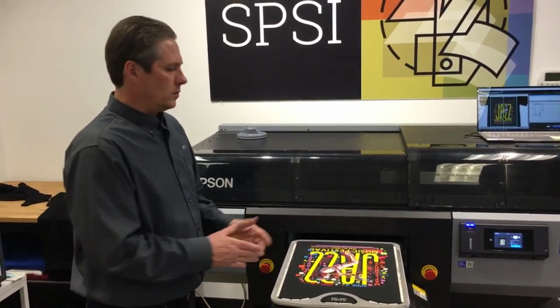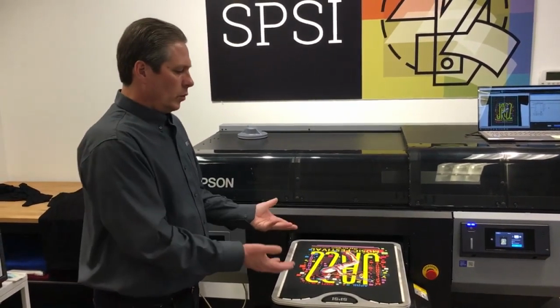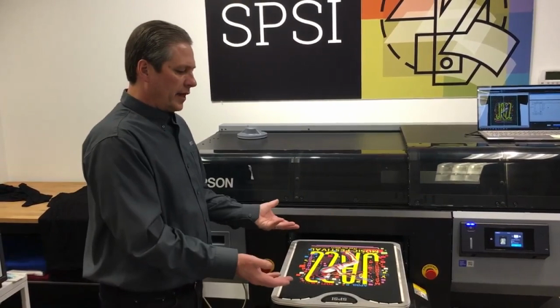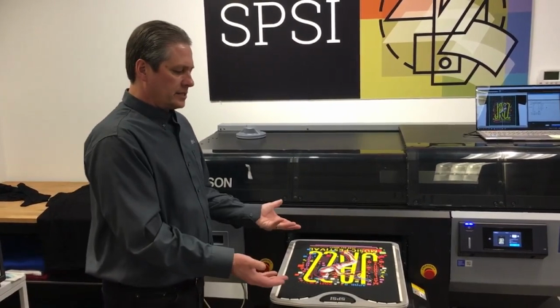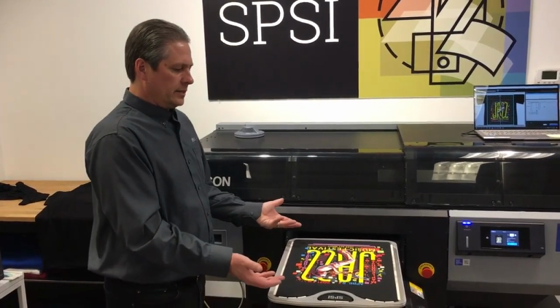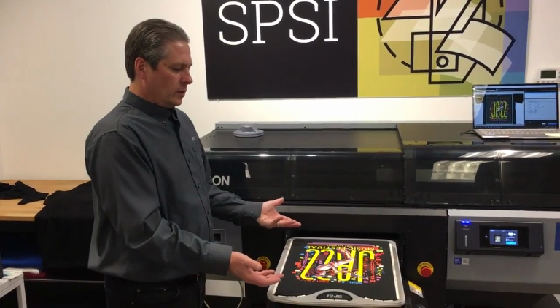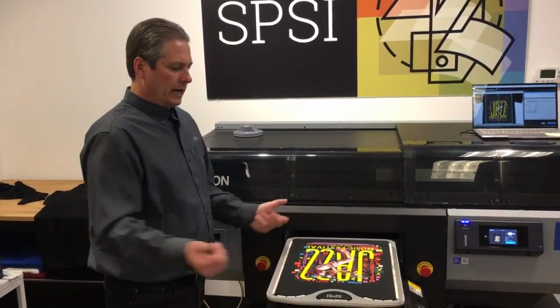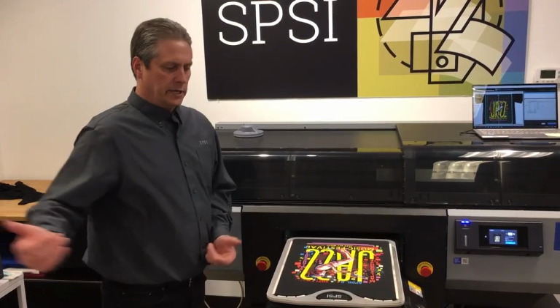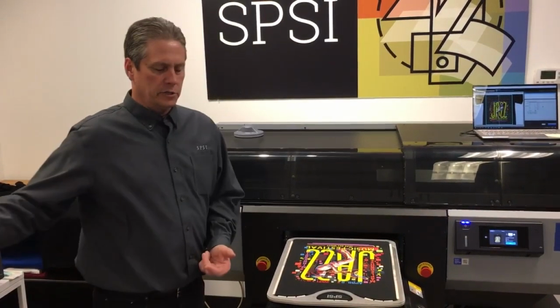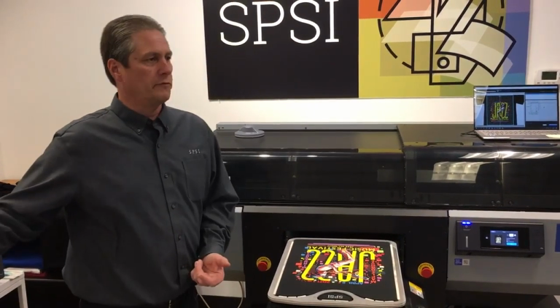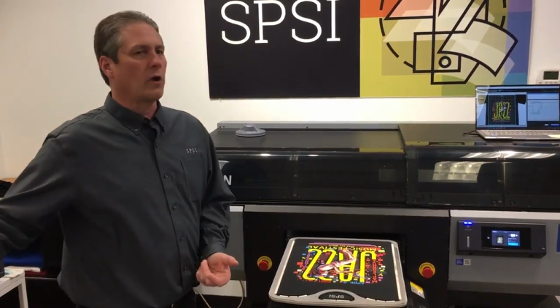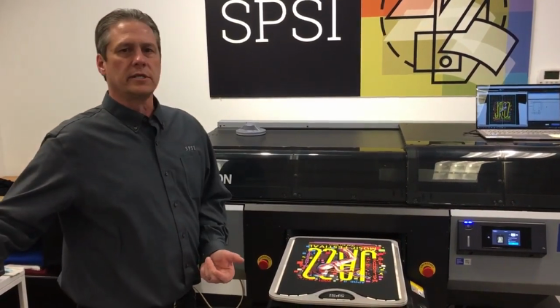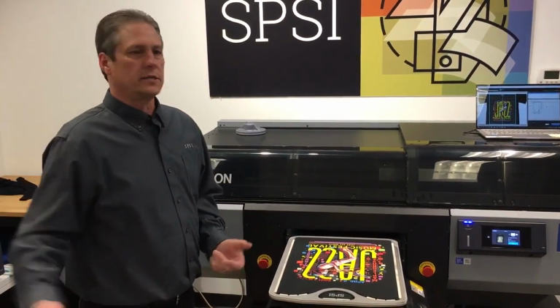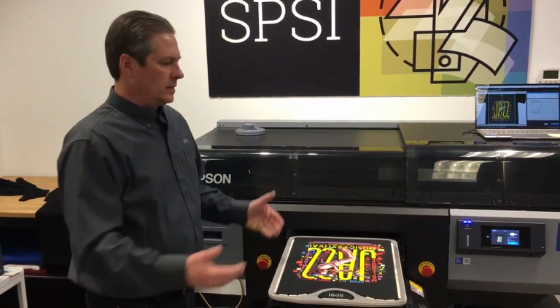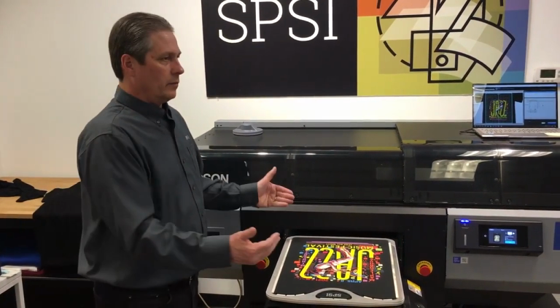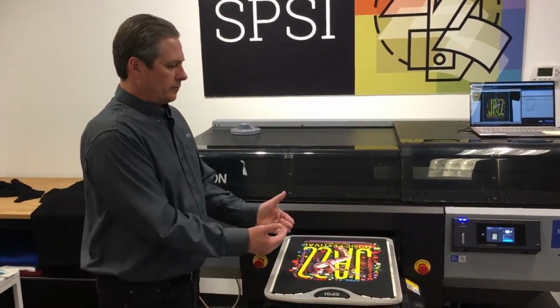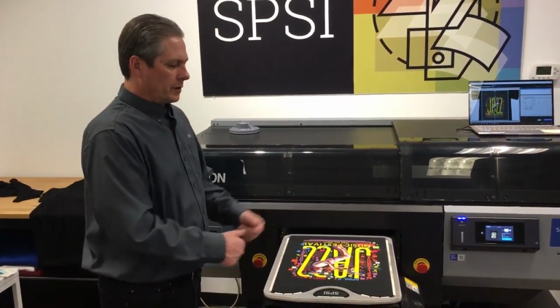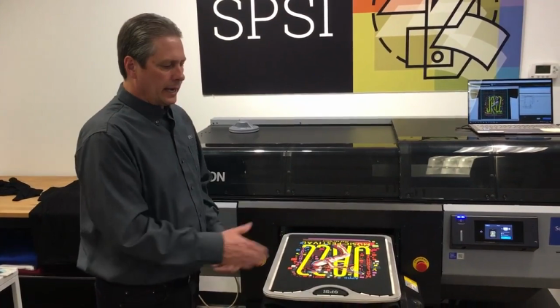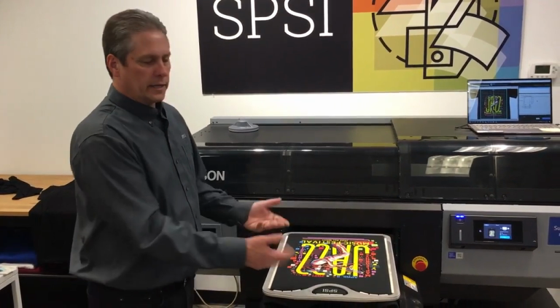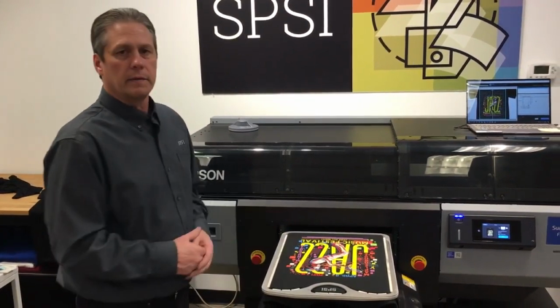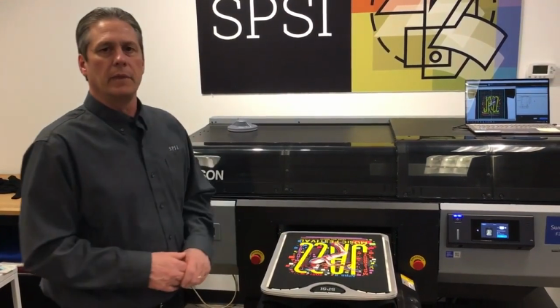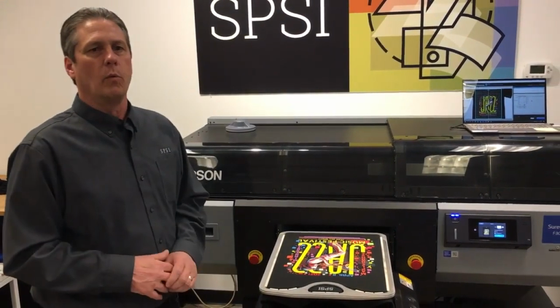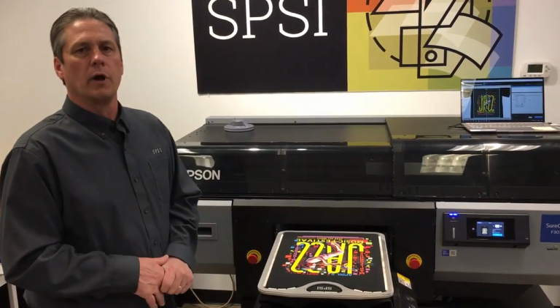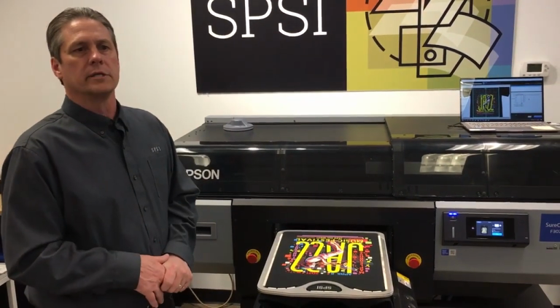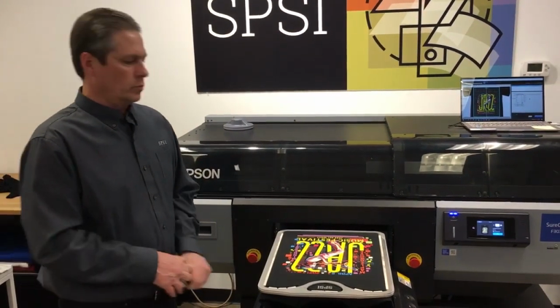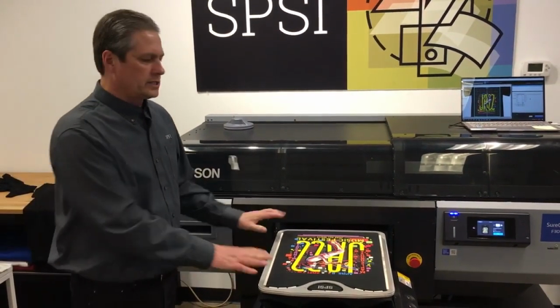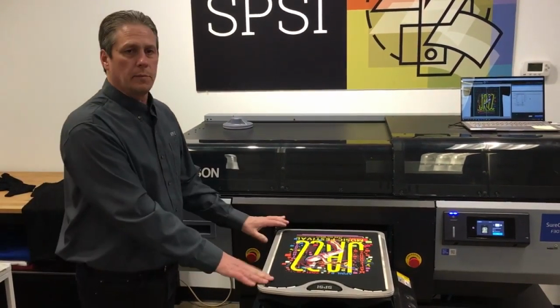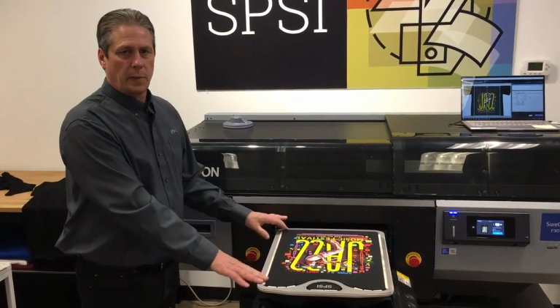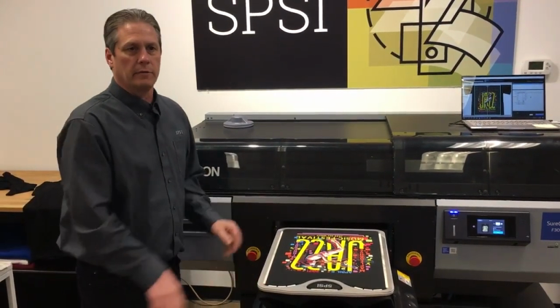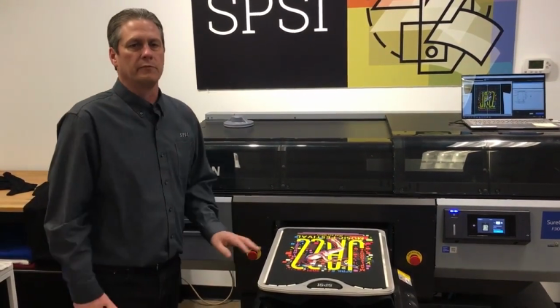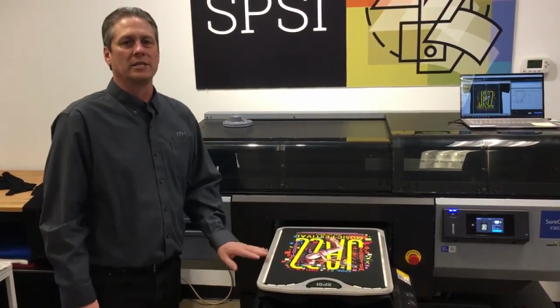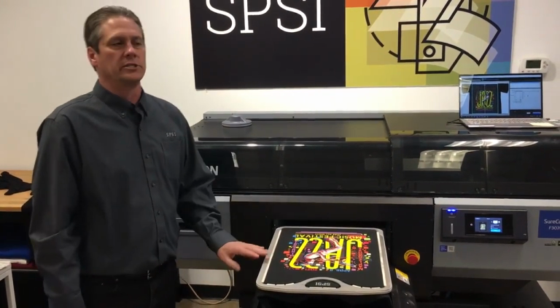With that said, we've now taken two different processes and combined them into one process. Really excited about this pallet right here from Action Engineering.